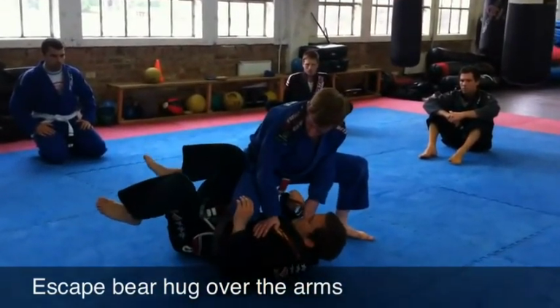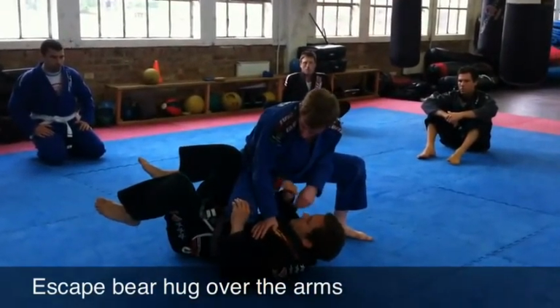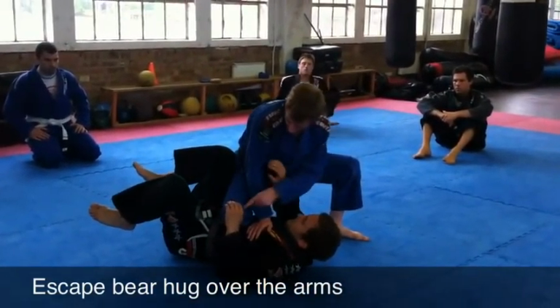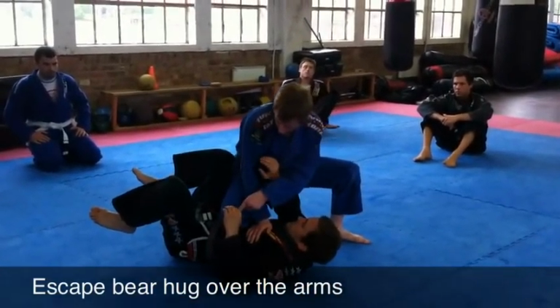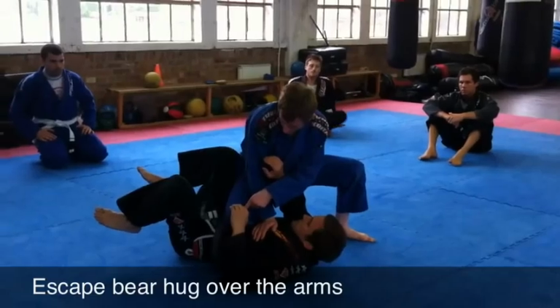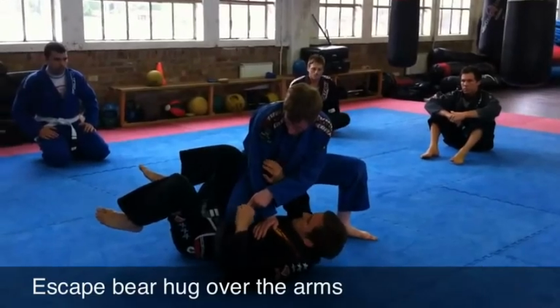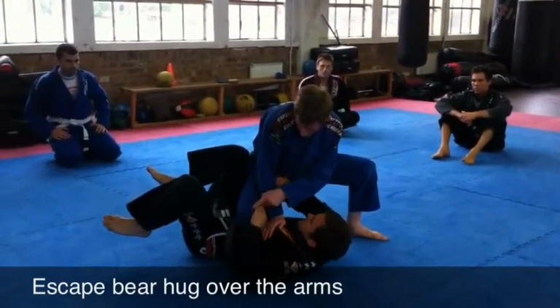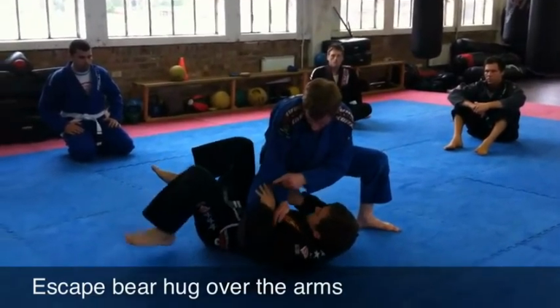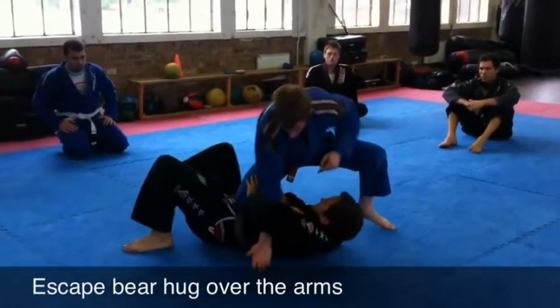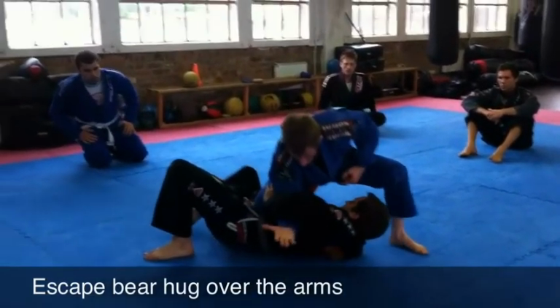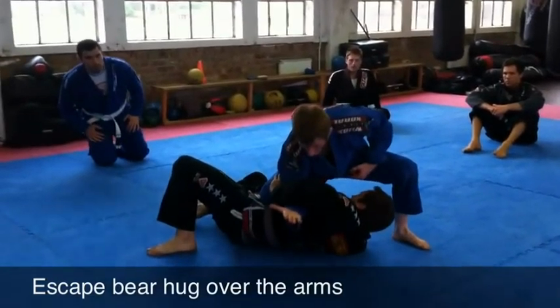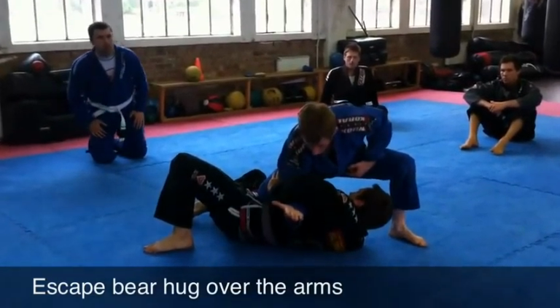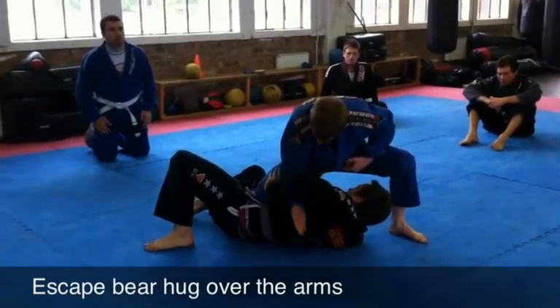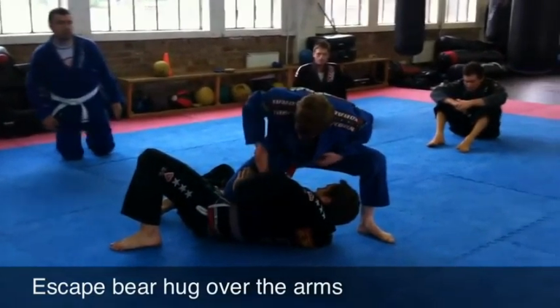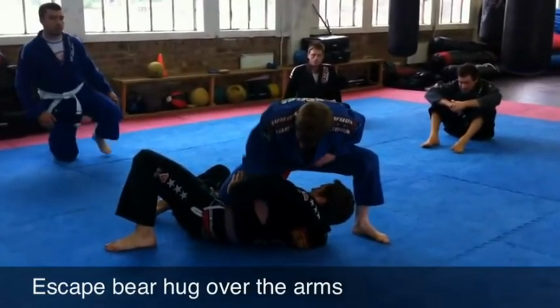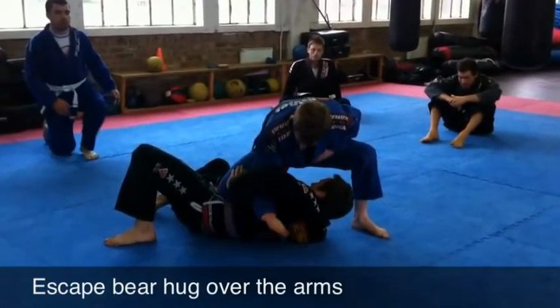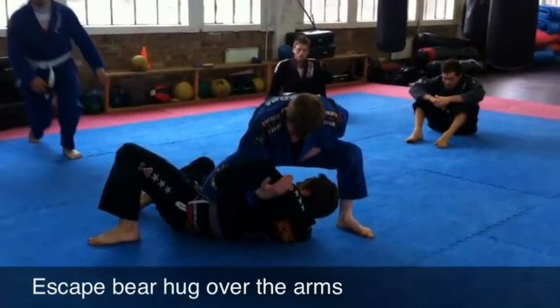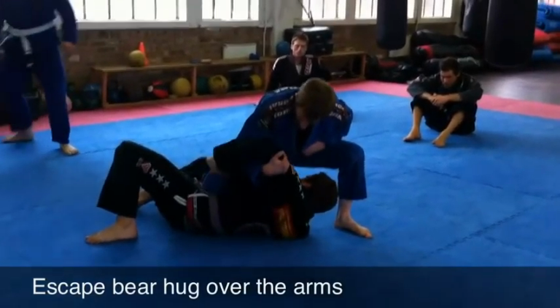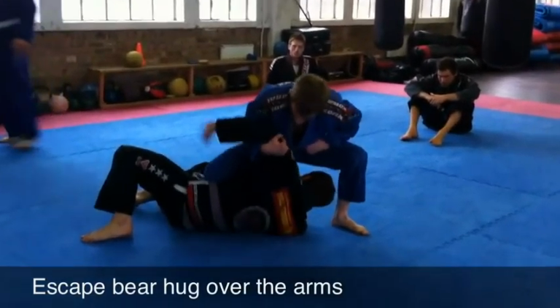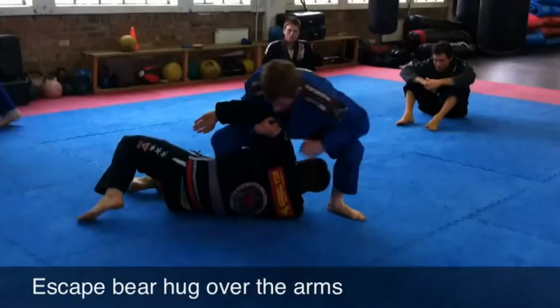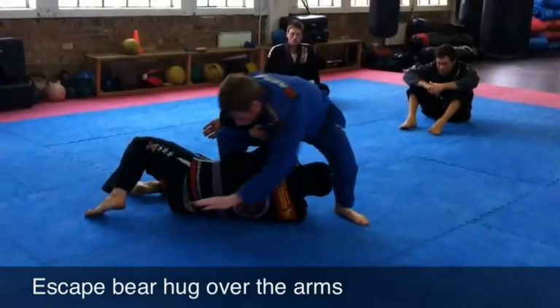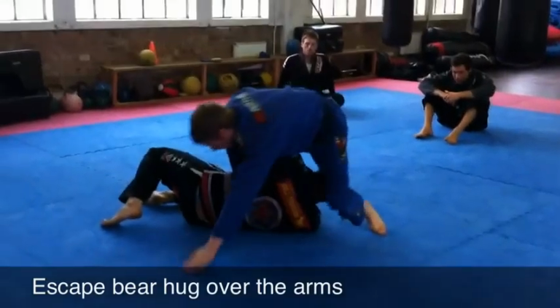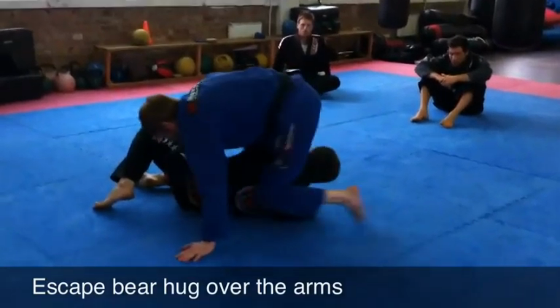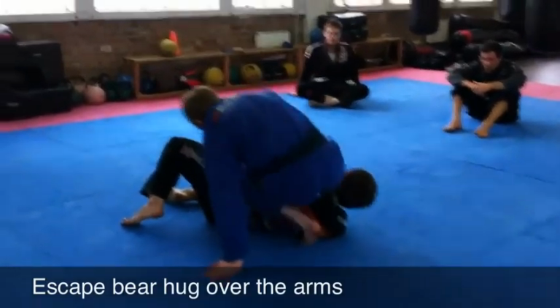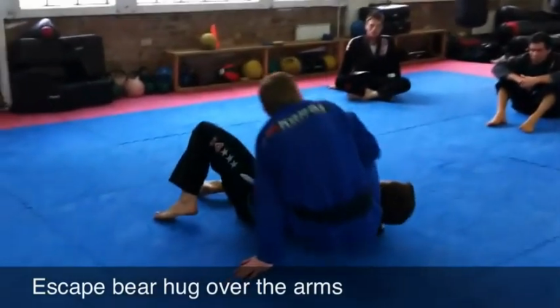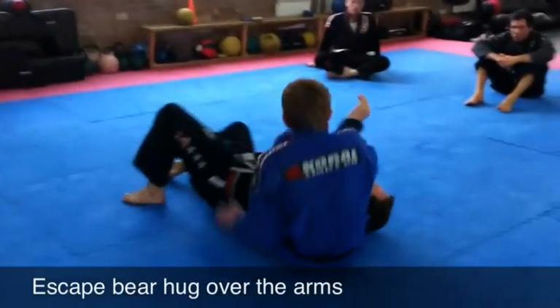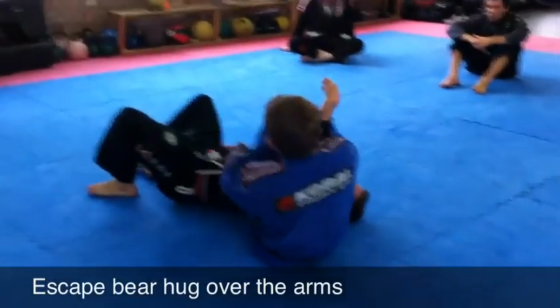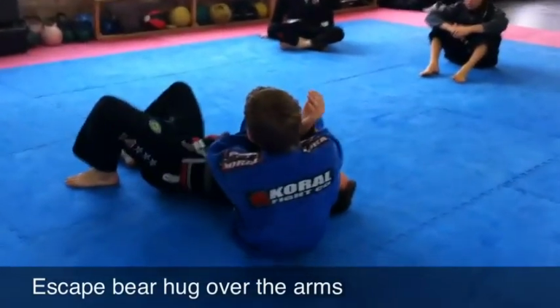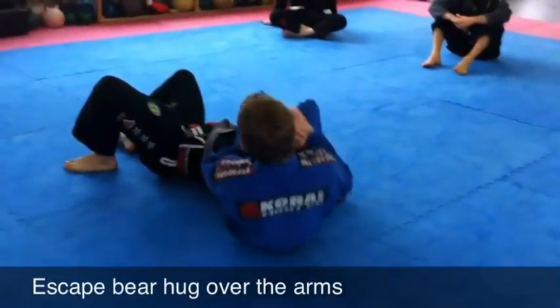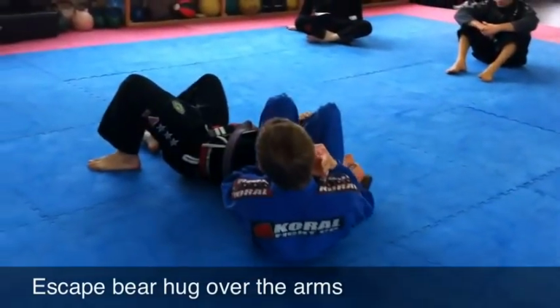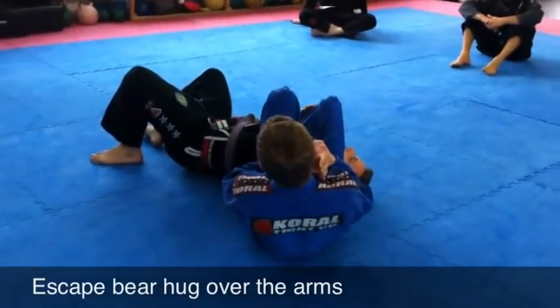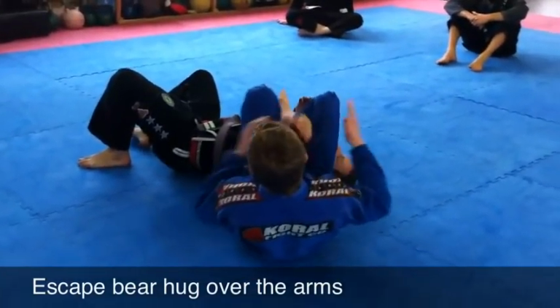Knee on belly — make the mistake of pushing the knee straight through the gap, pull the arm towards me, step forward, pull the arm.